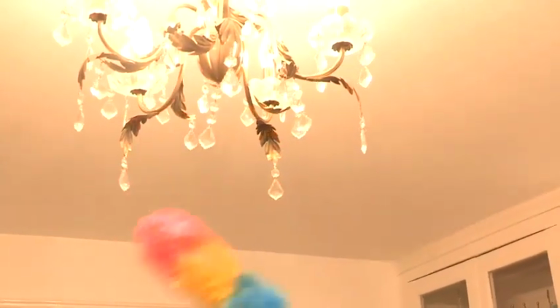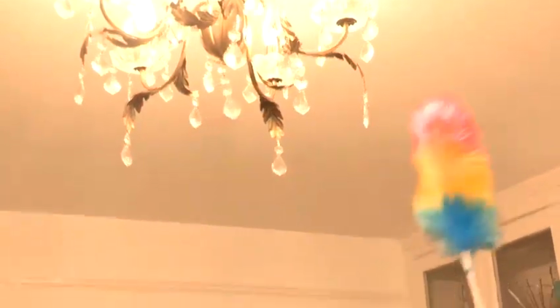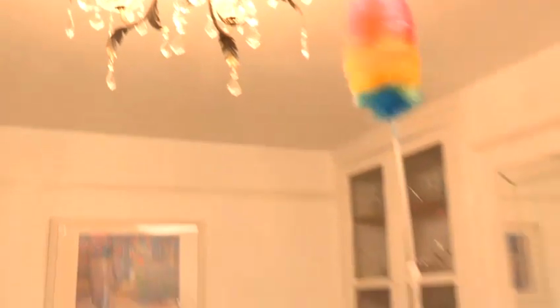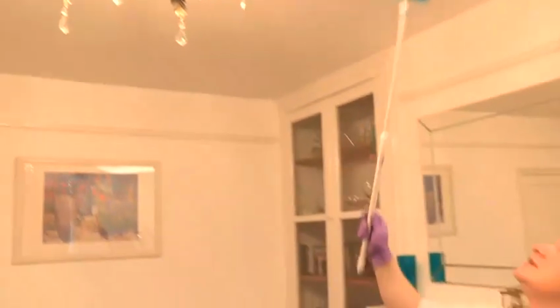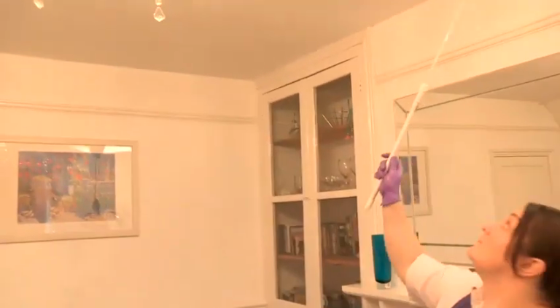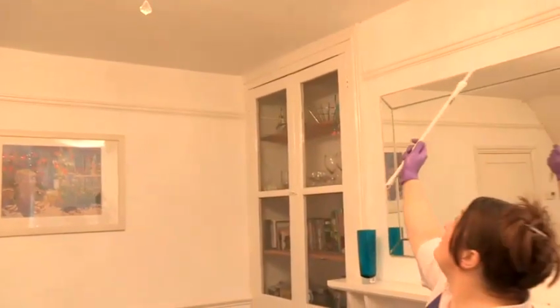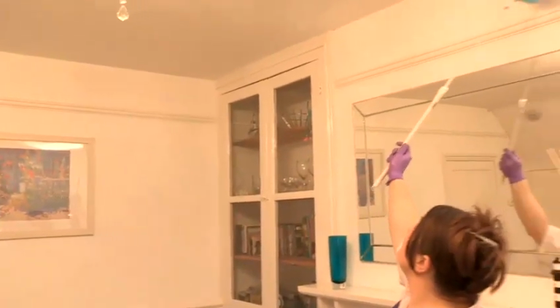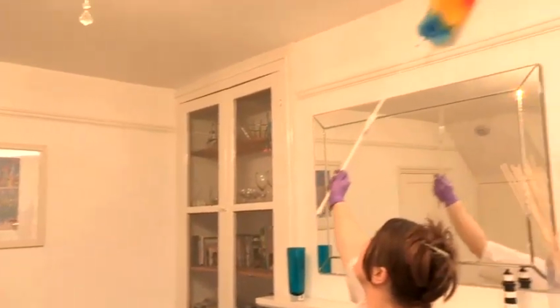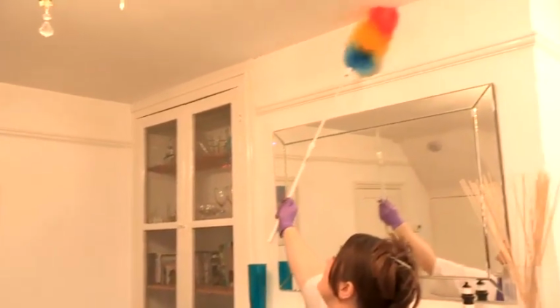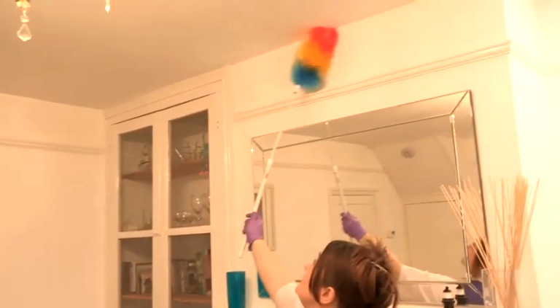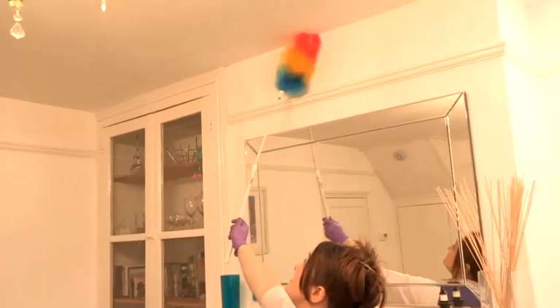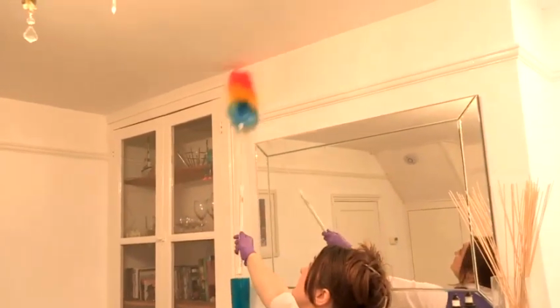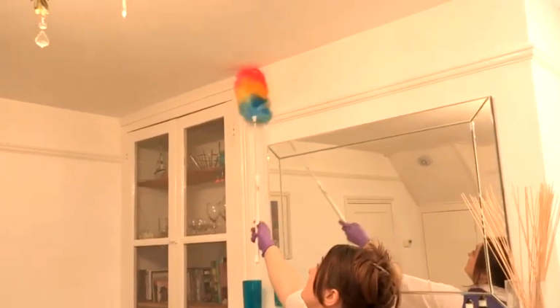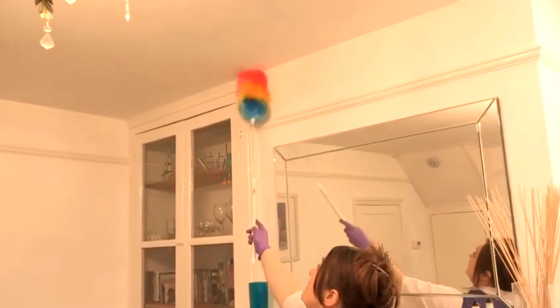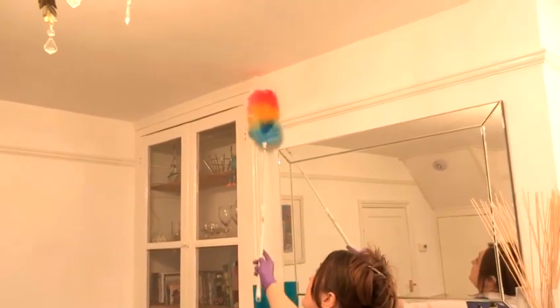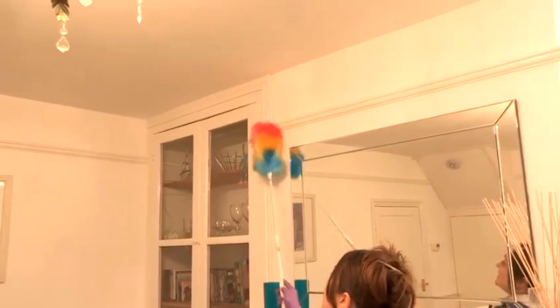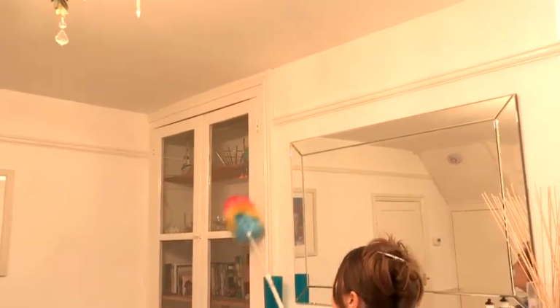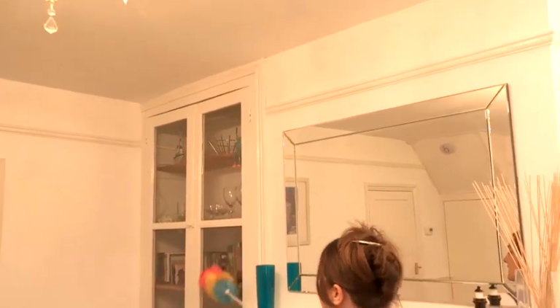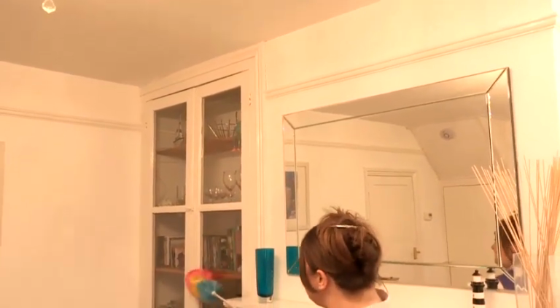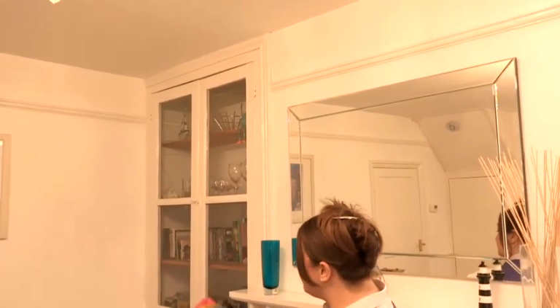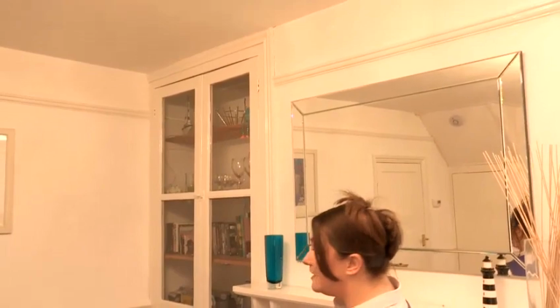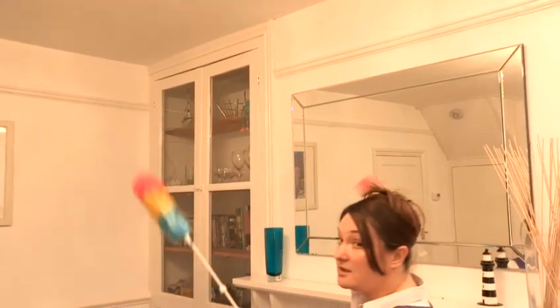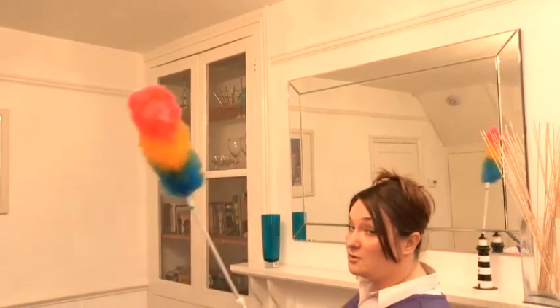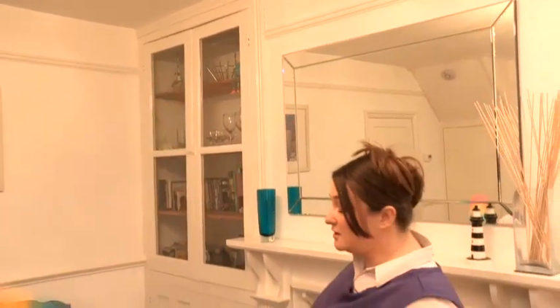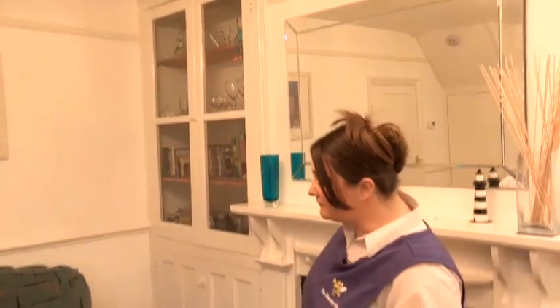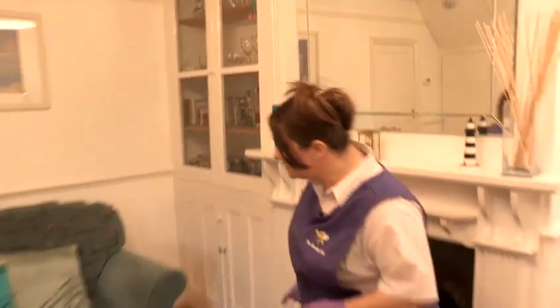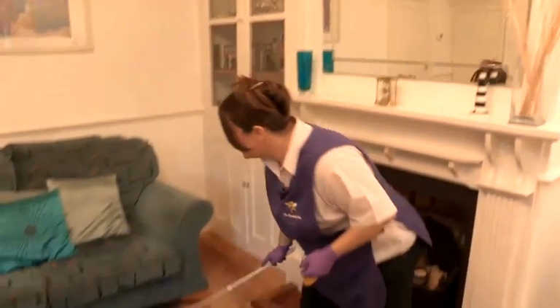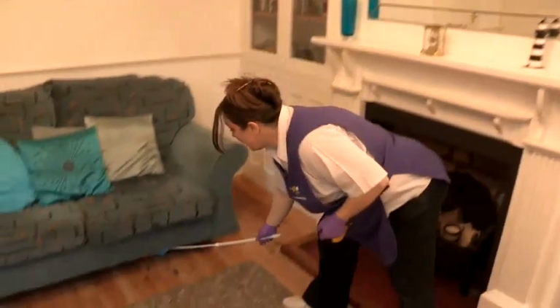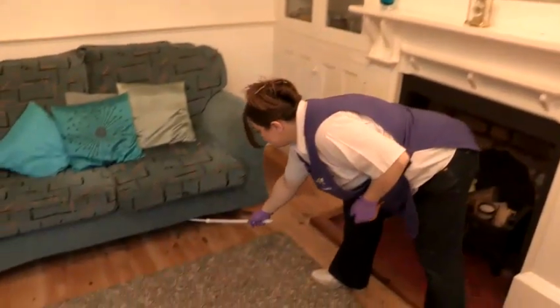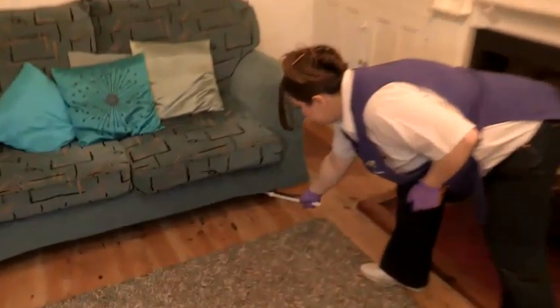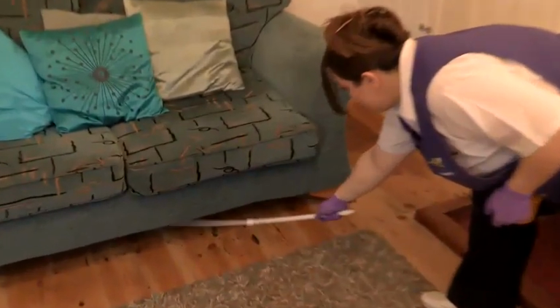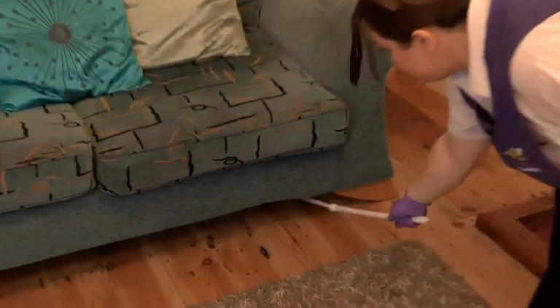You can also use it for your ceilings and all your edges like that. You can also use it underneath your sofa.